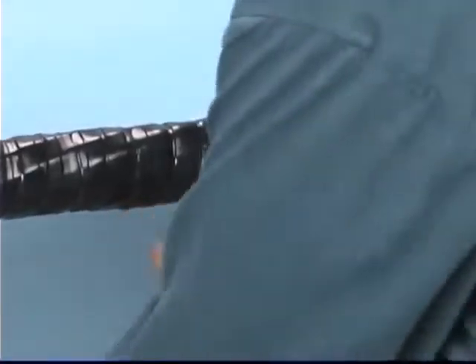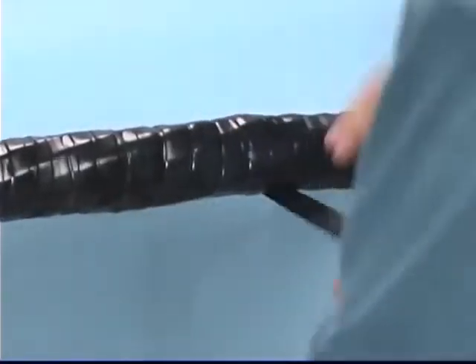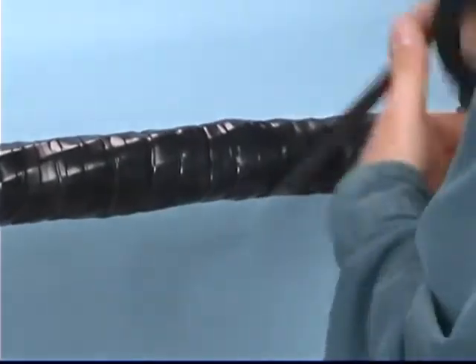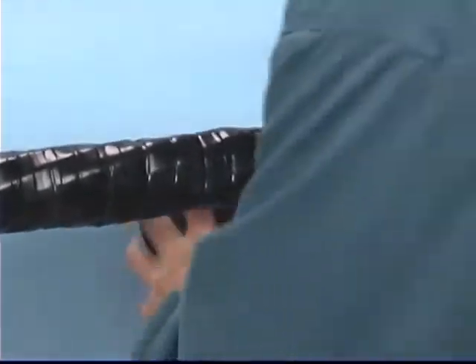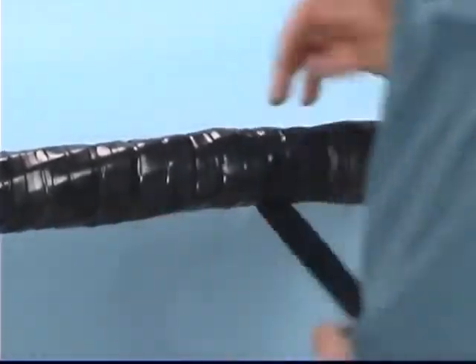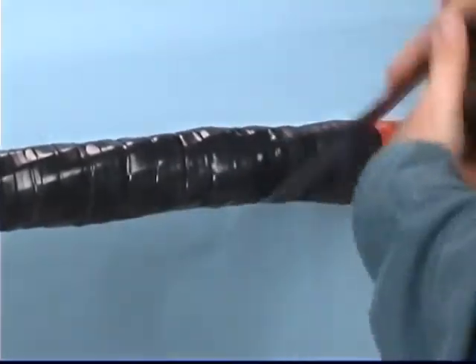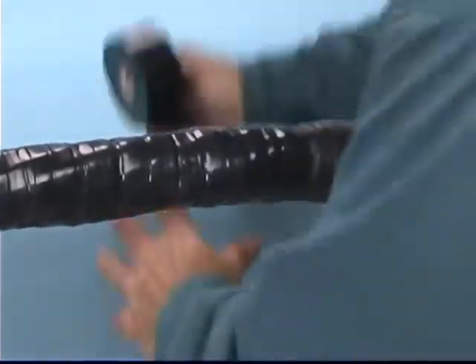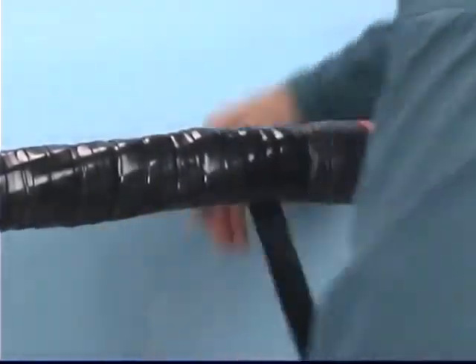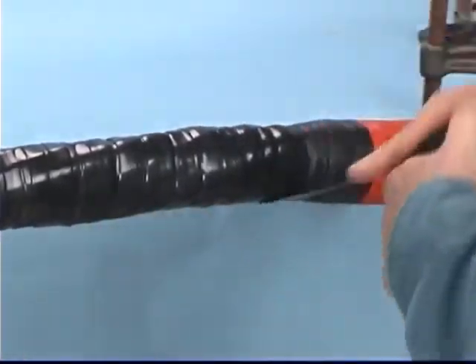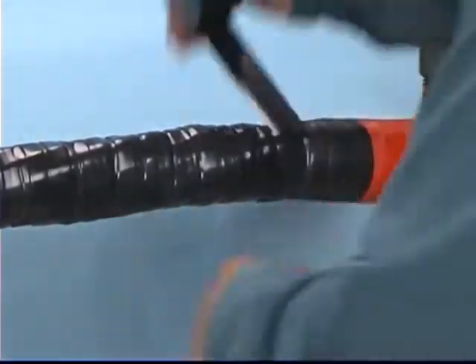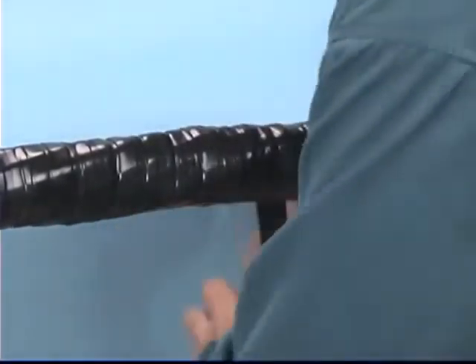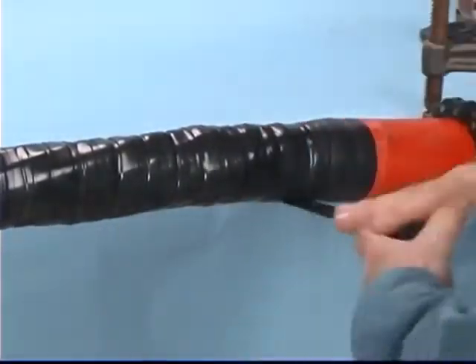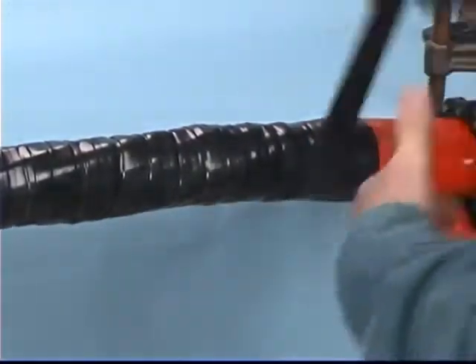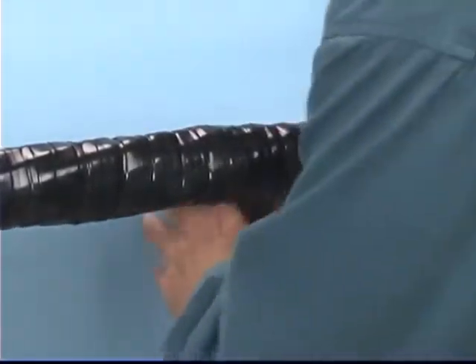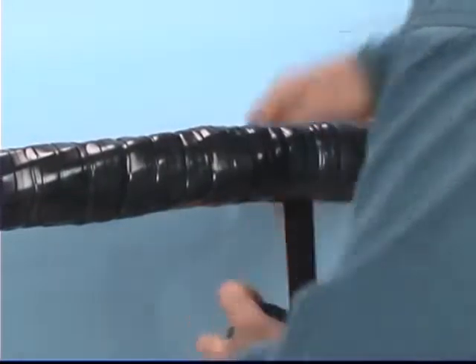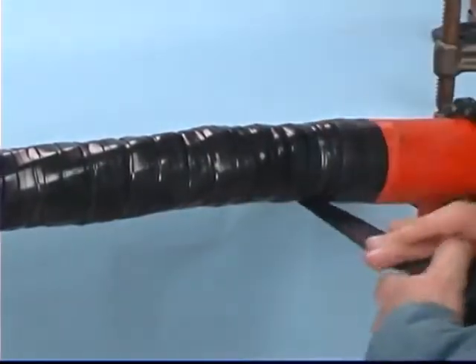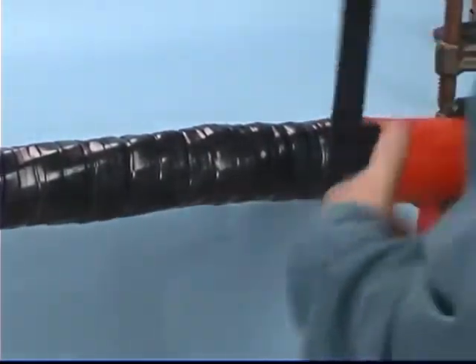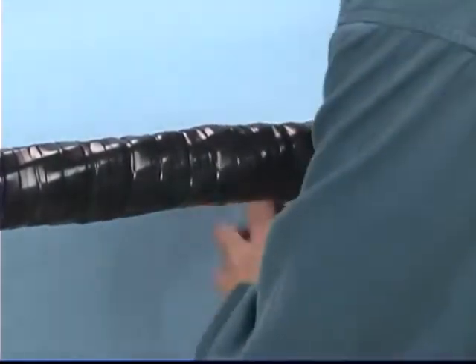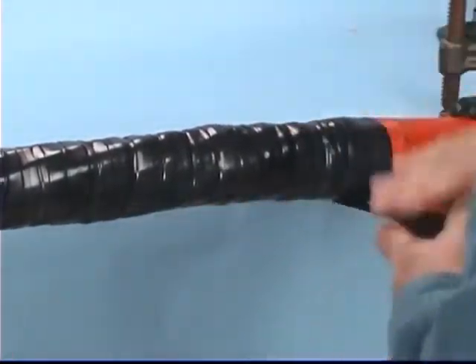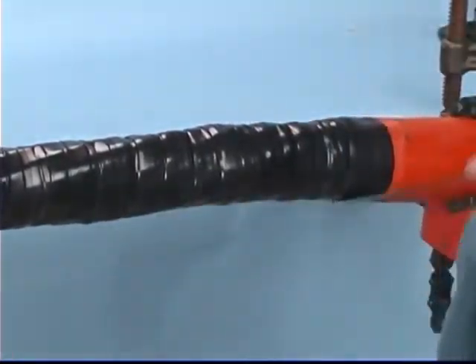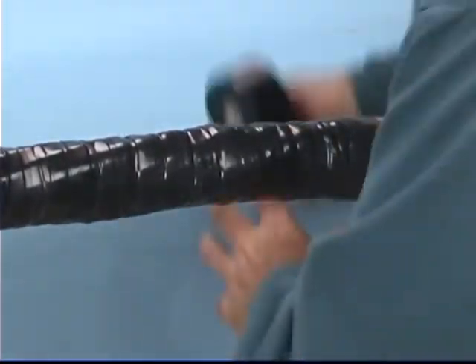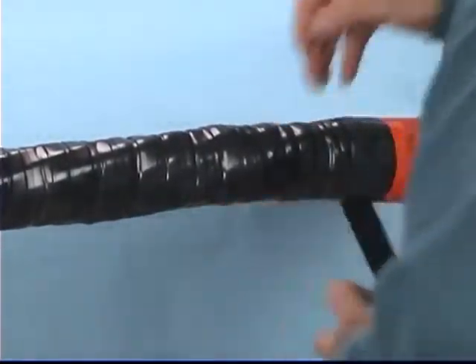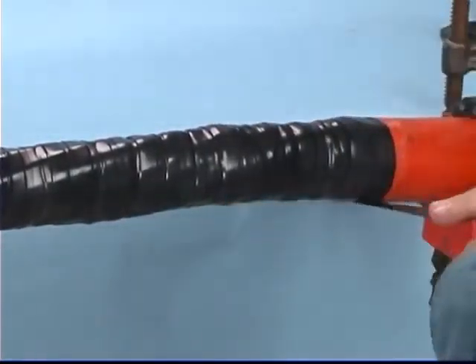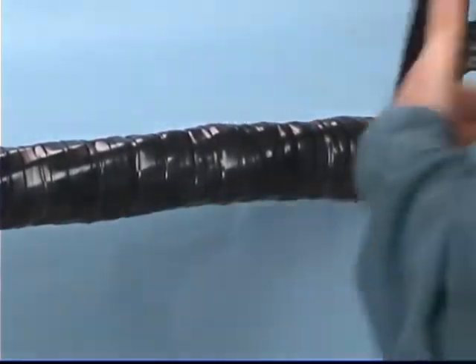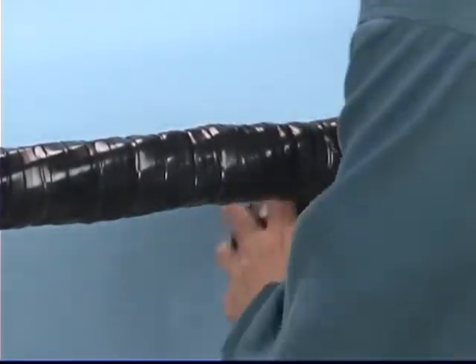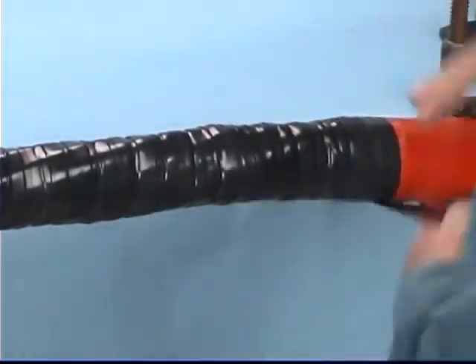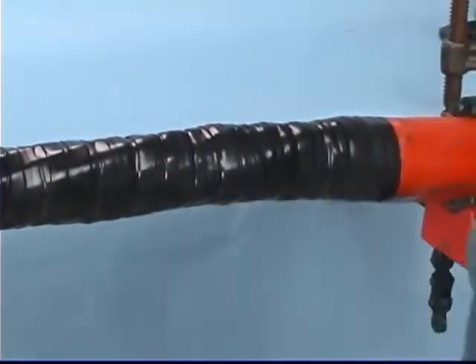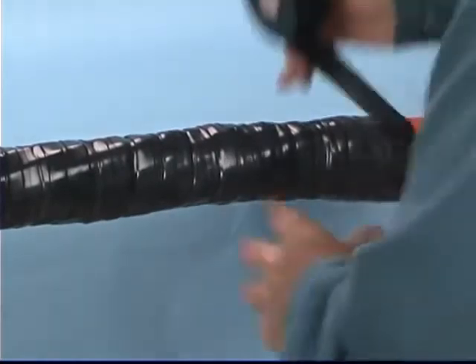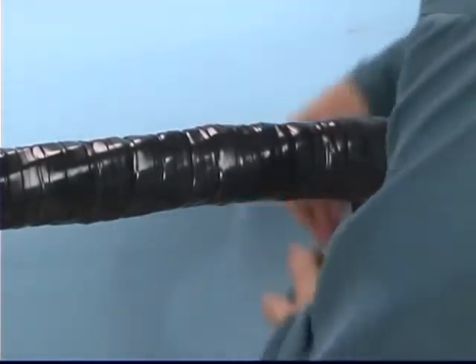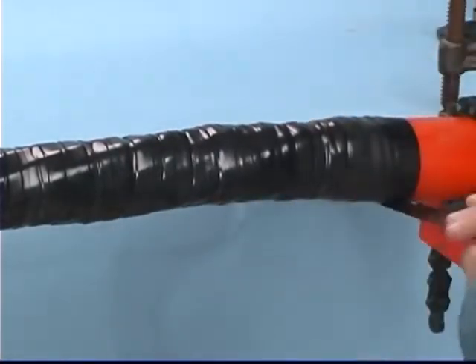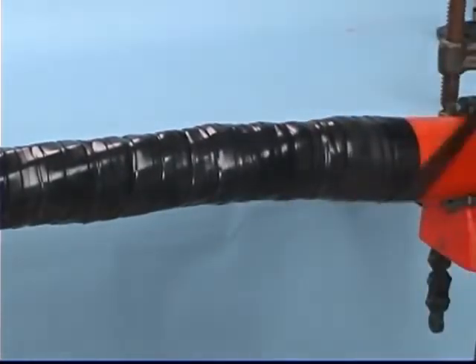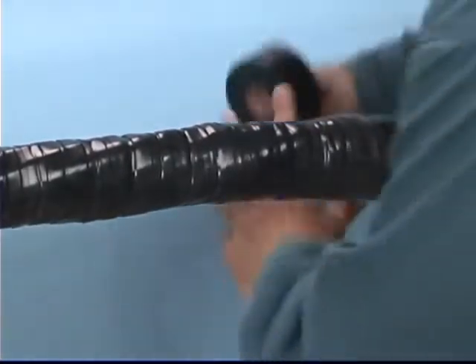Wrap half-lapped layers of Scotch Brand Linerless Rubber Splicing Tape 130C, building up and across the splice until it is equal to or greater than the original jacket thickness and extends one inch past the top of the jacket tapers.